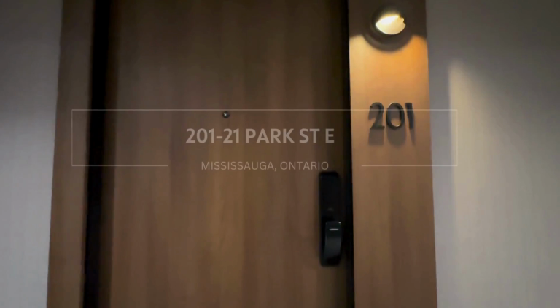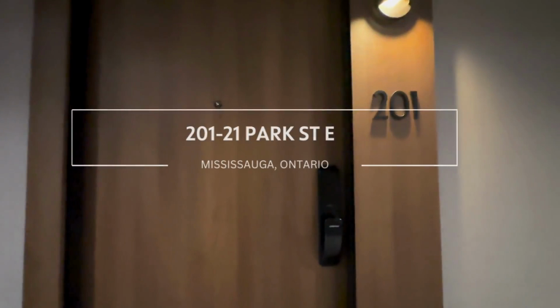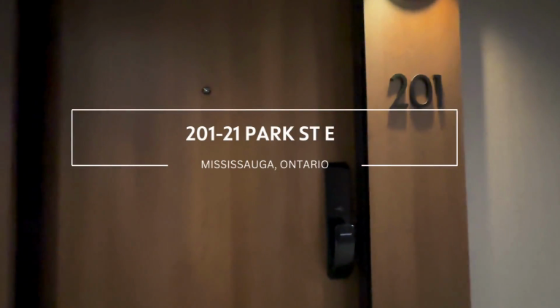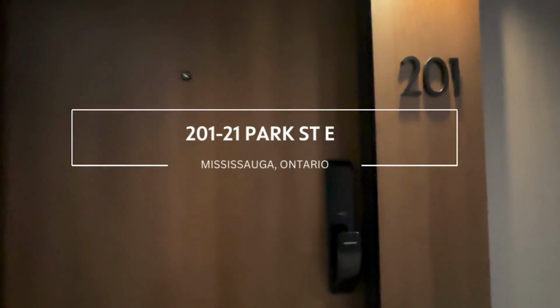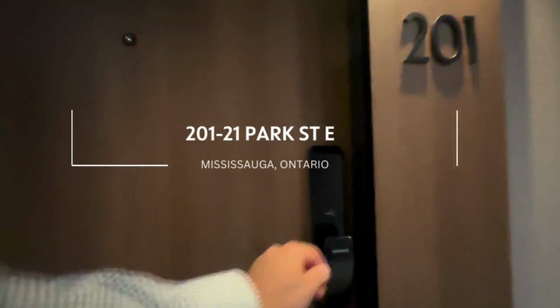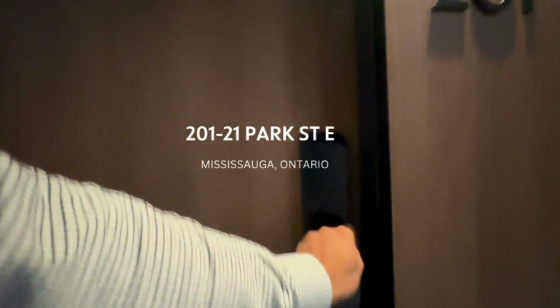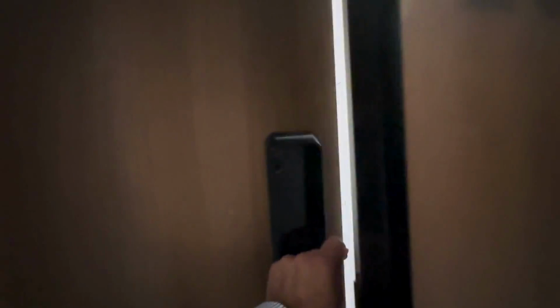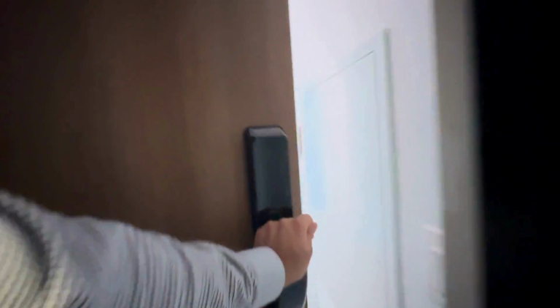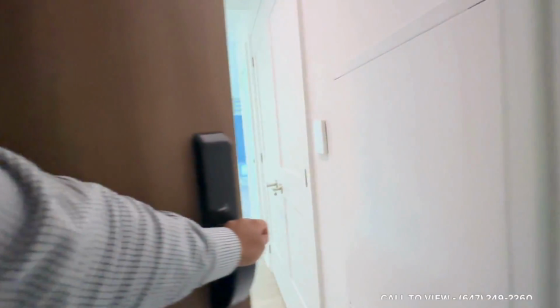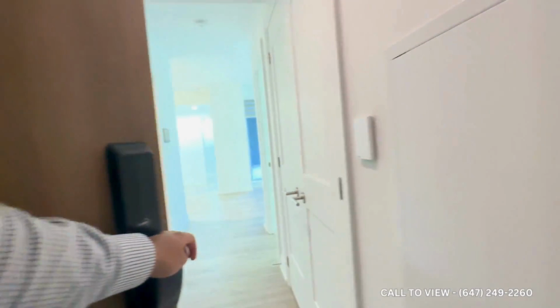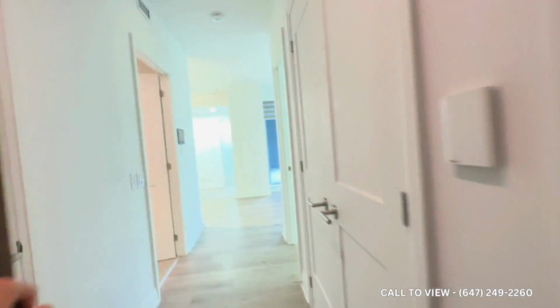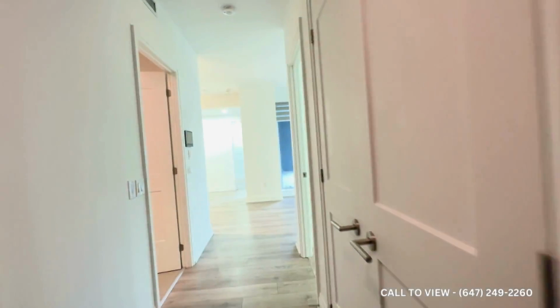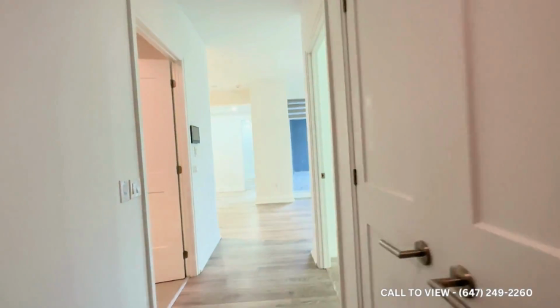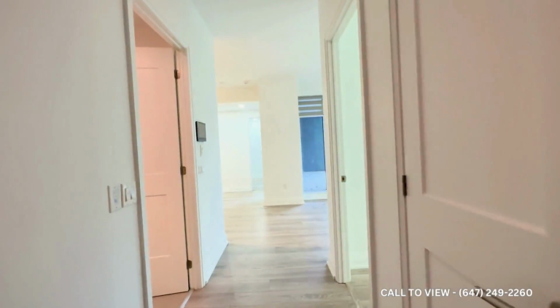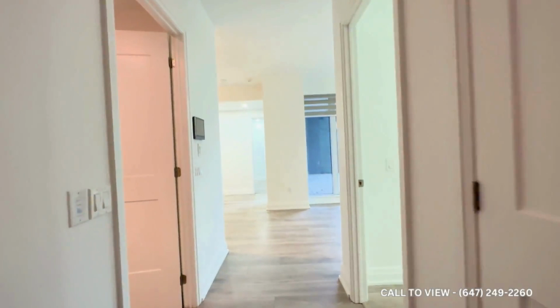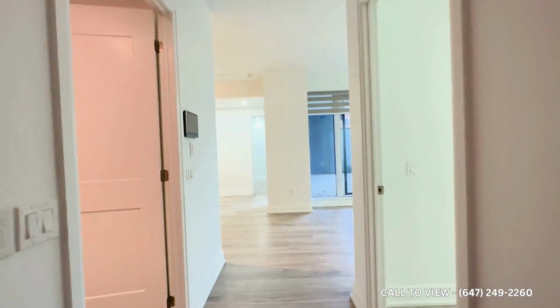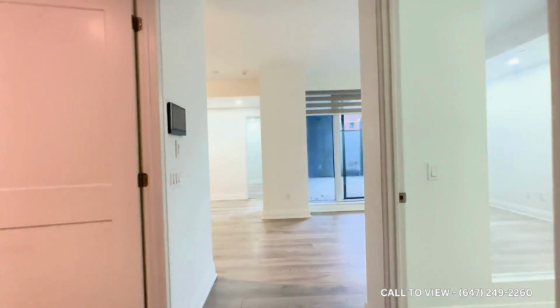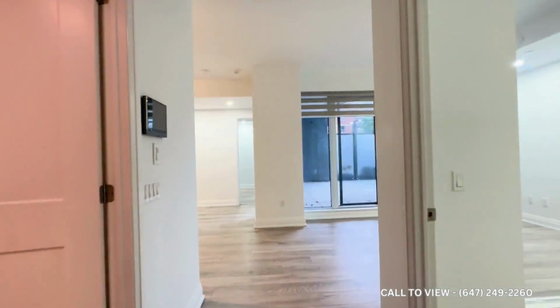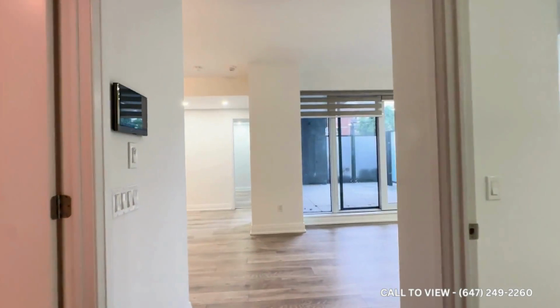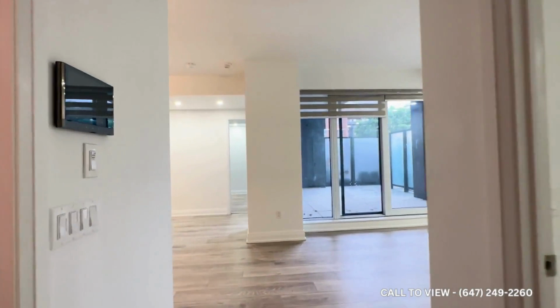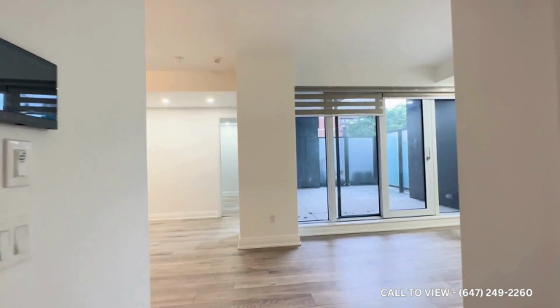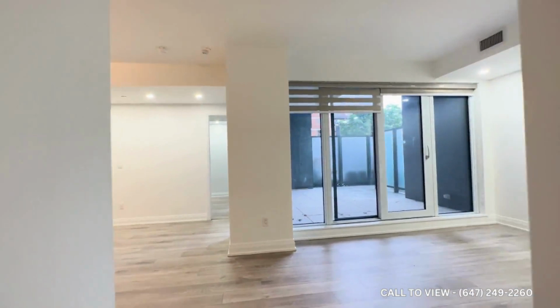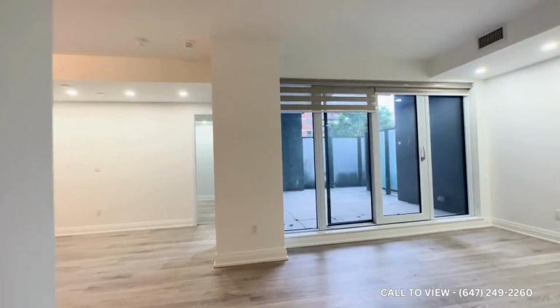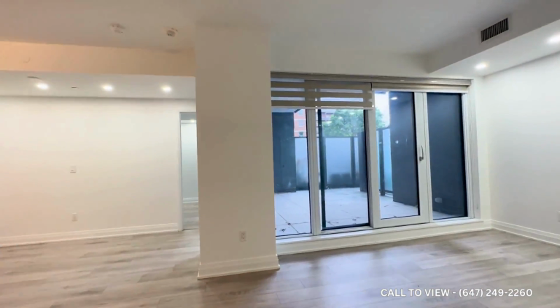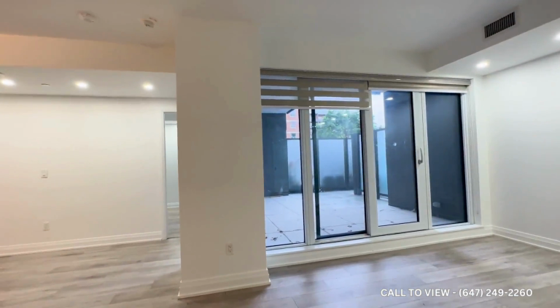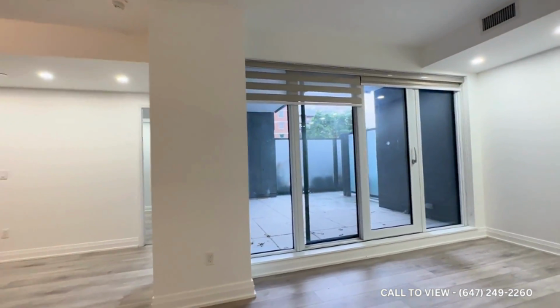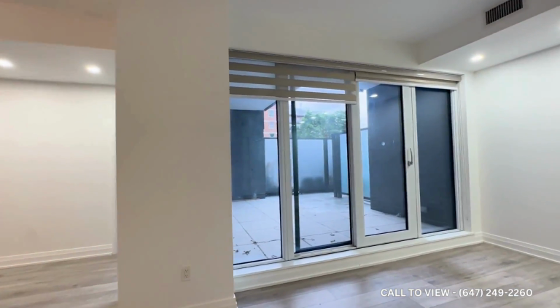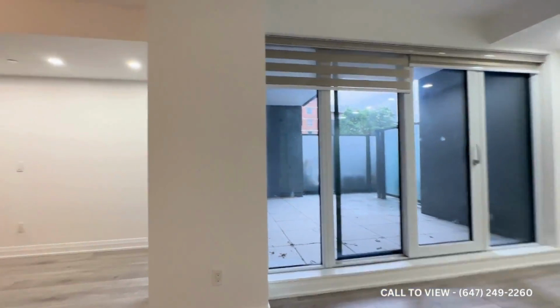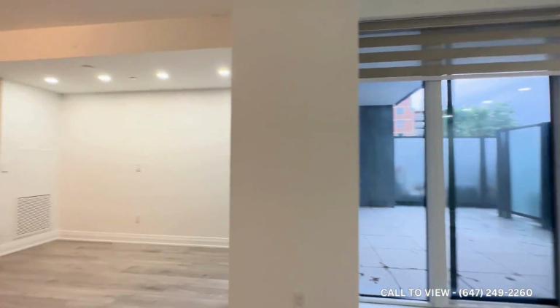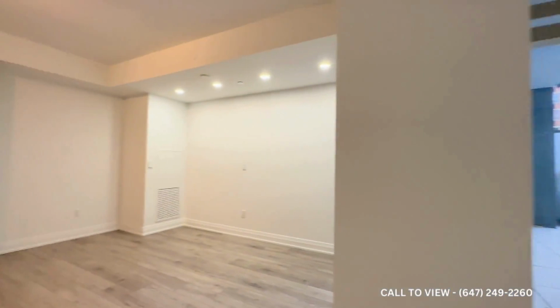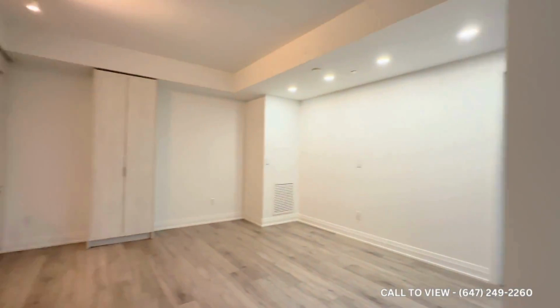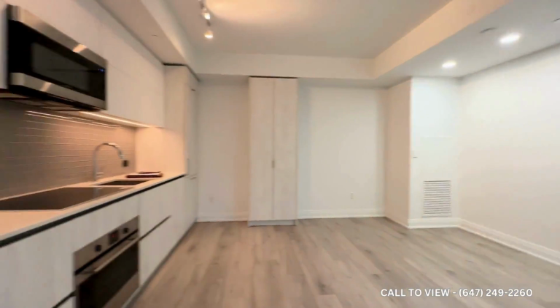Hello and welcome to Unit 201 here at 21 Park Street East in Mississauga, Ontario. This is a beautiful two-bedroom, two-bathroom condo.